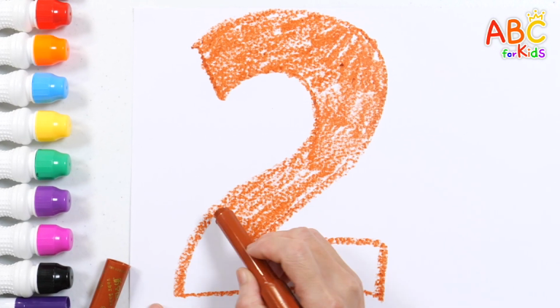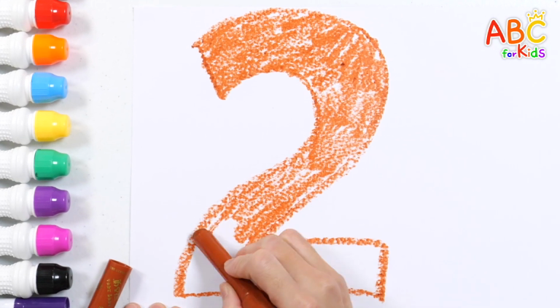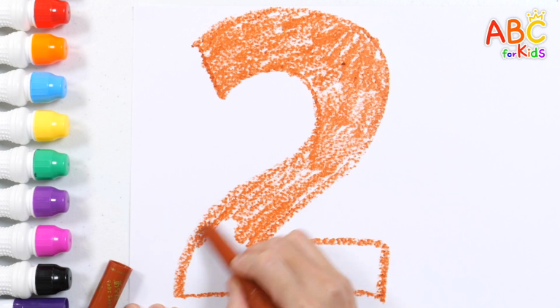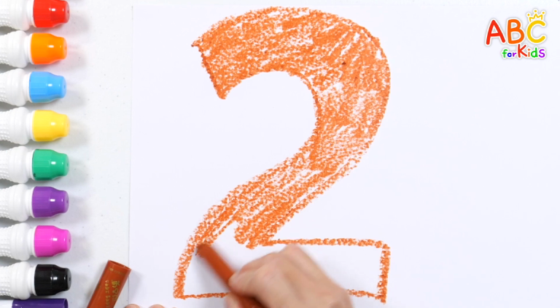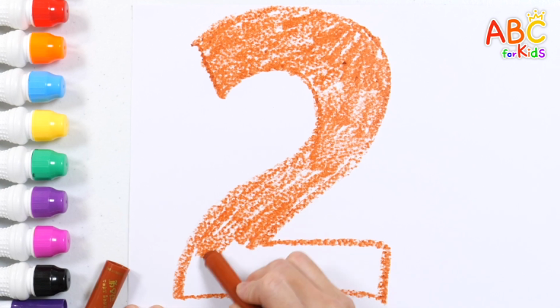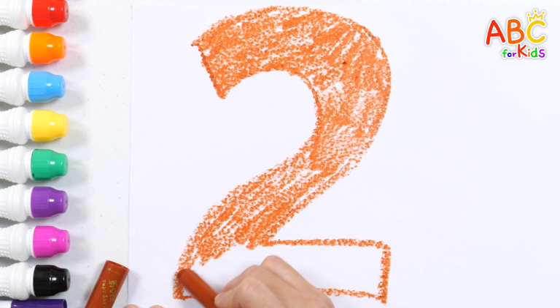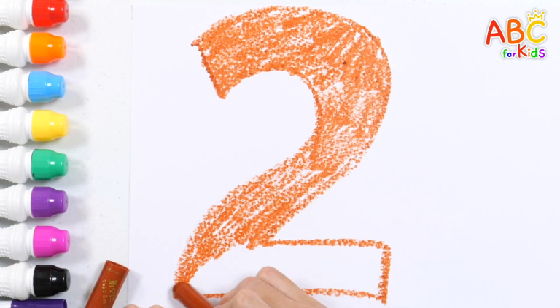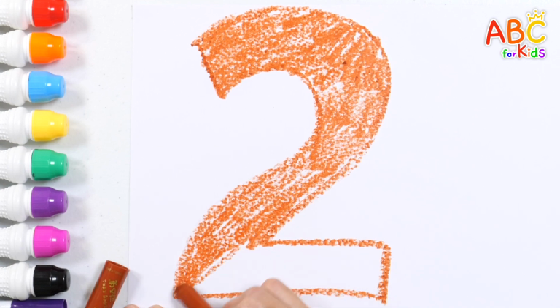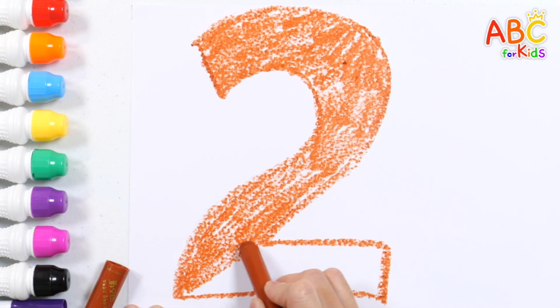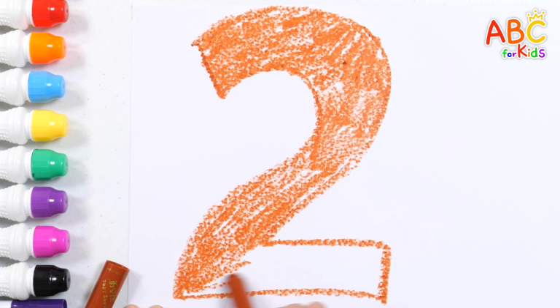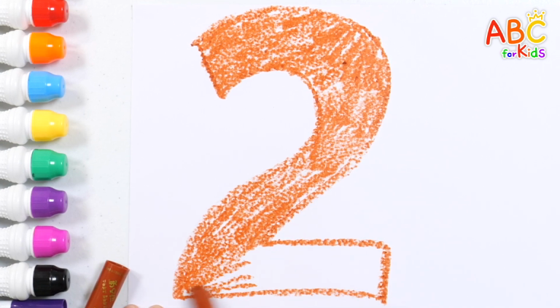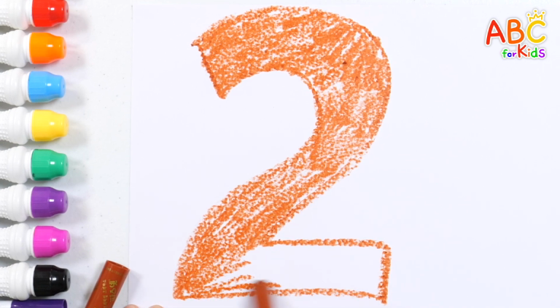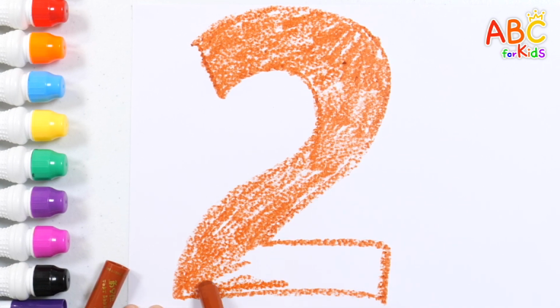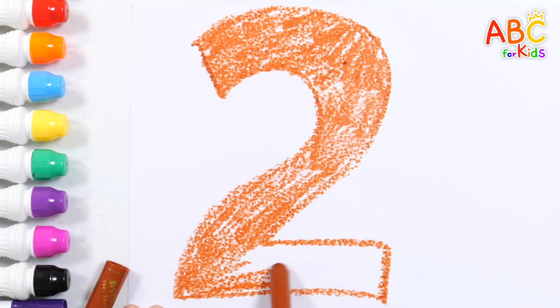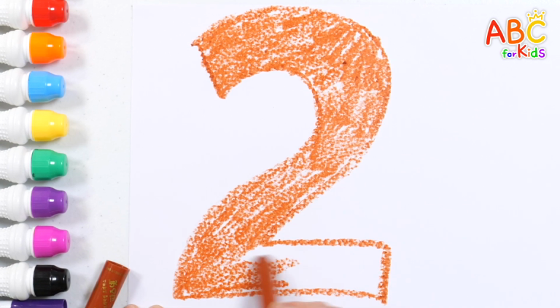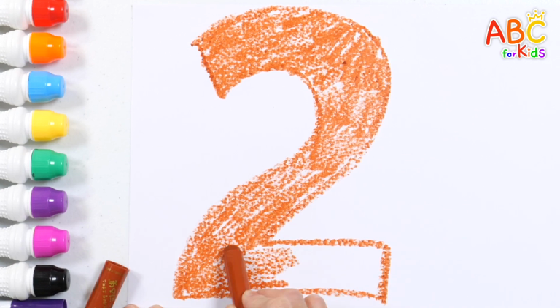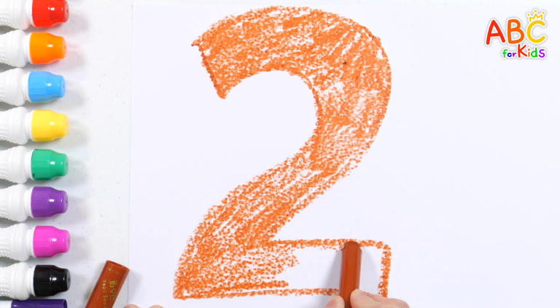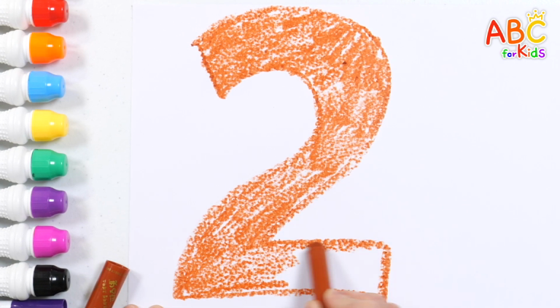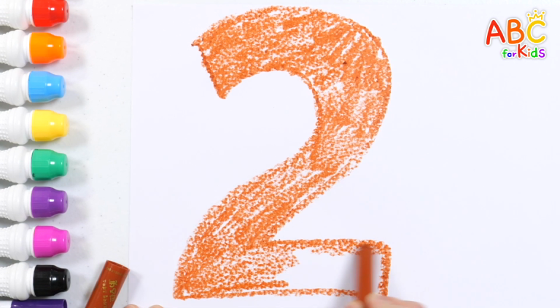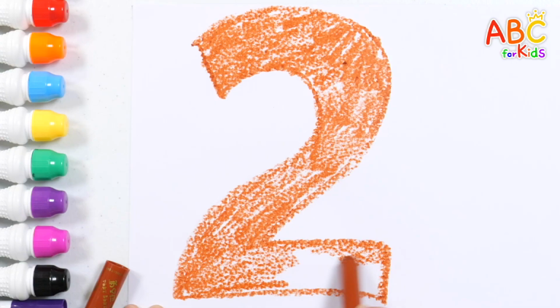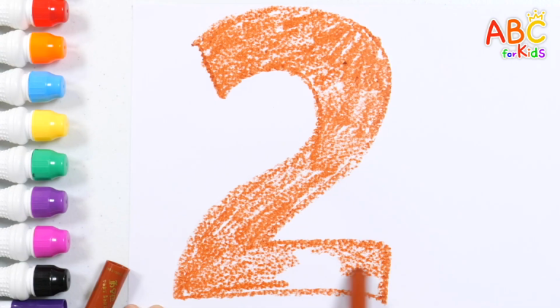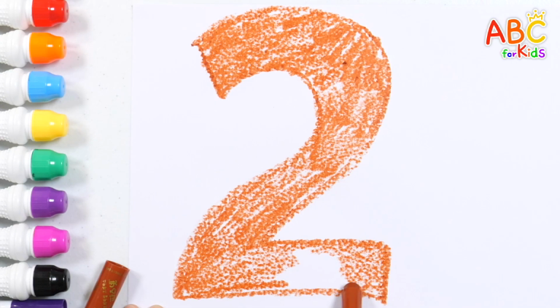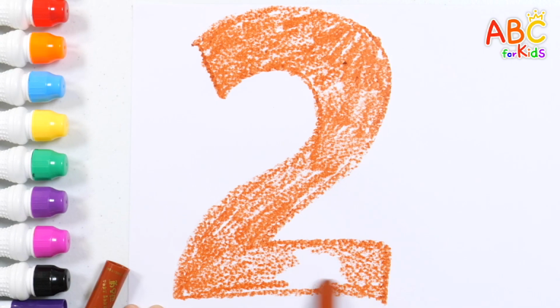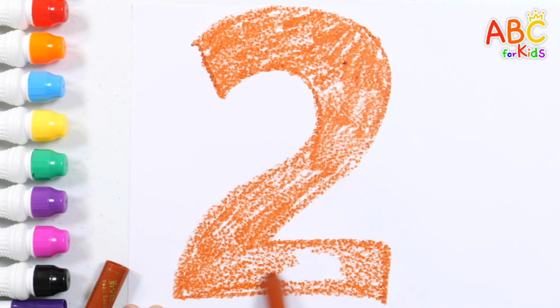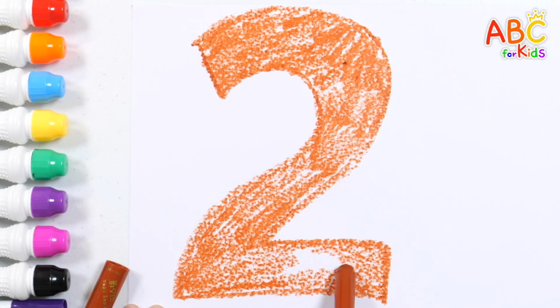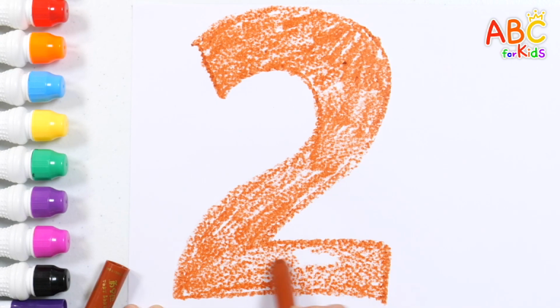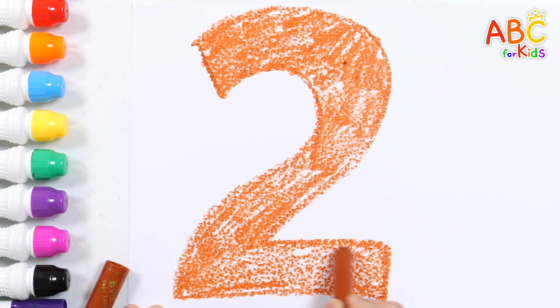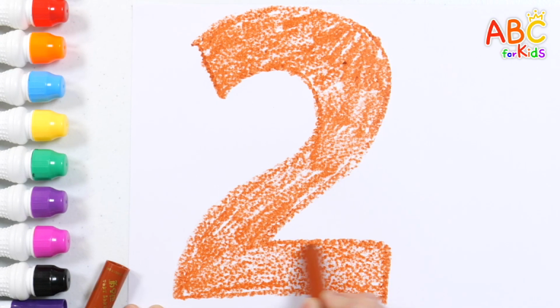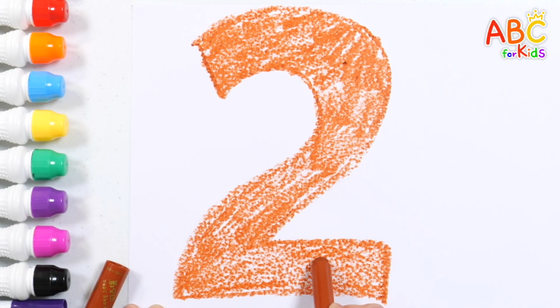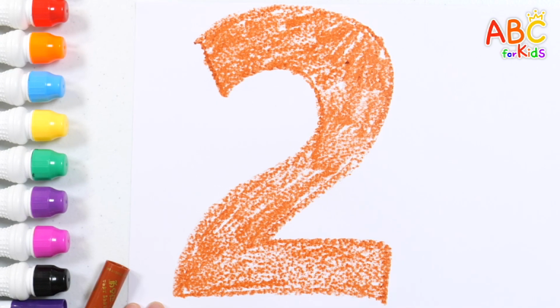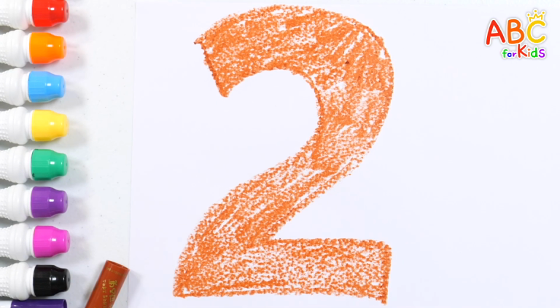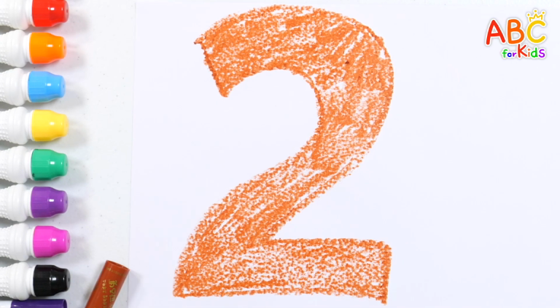Clap your hands, stomp your feet! Counting numbers can't be beat! One to ten, let's go again! Start it up and count with friends! Two!